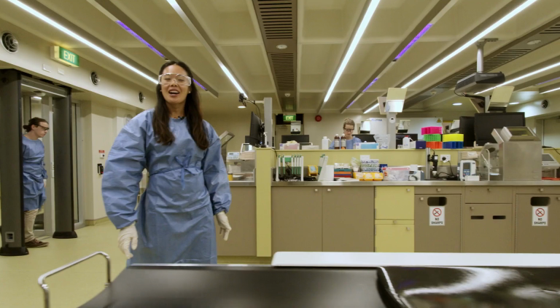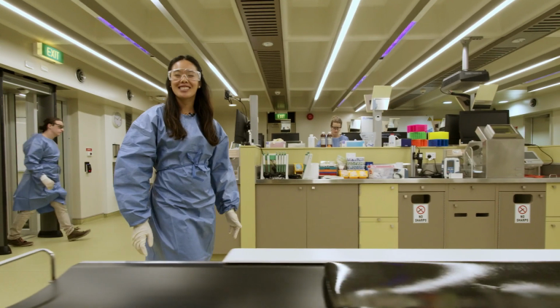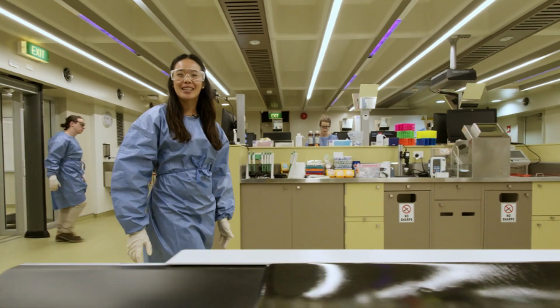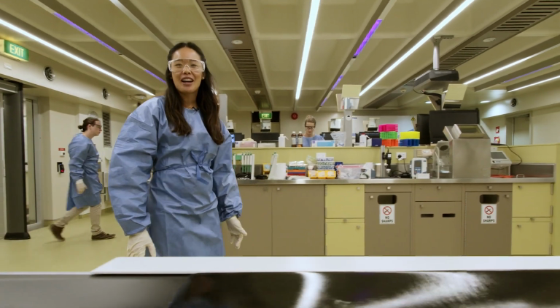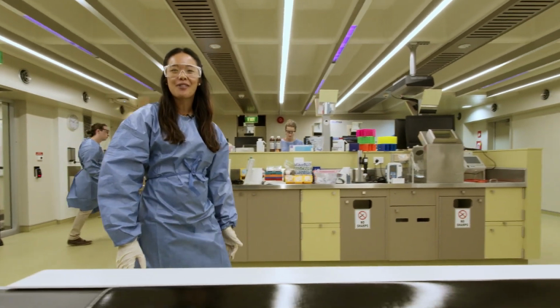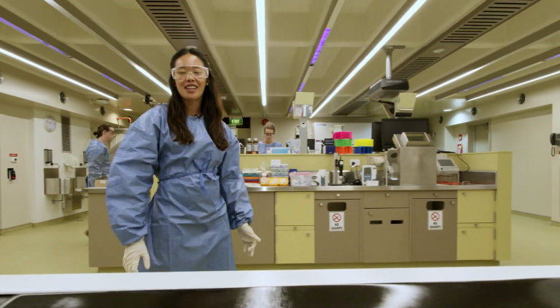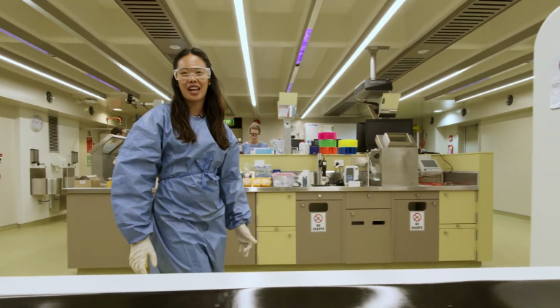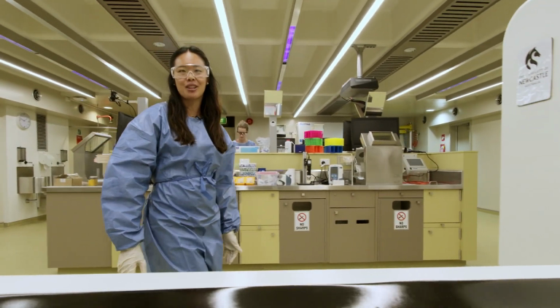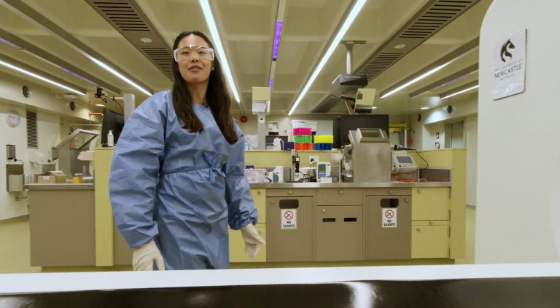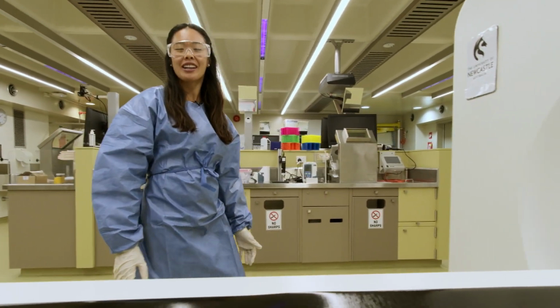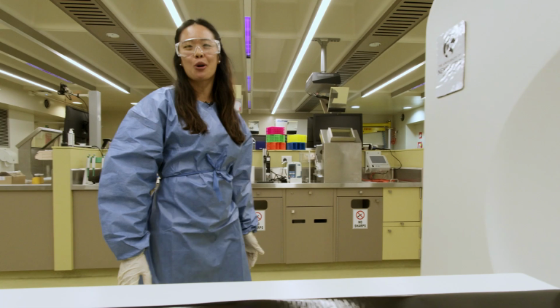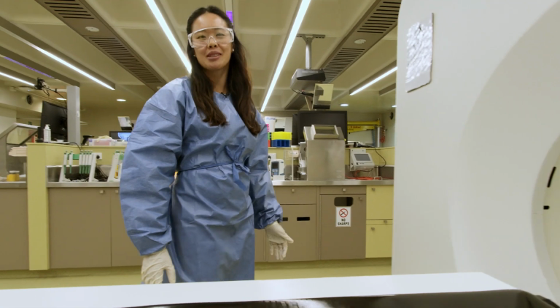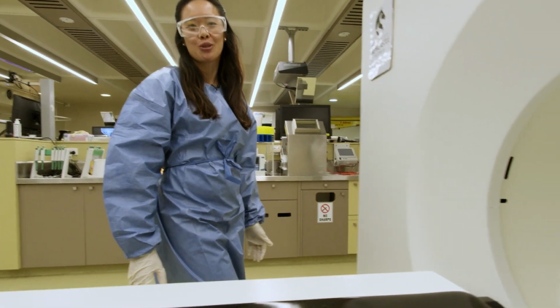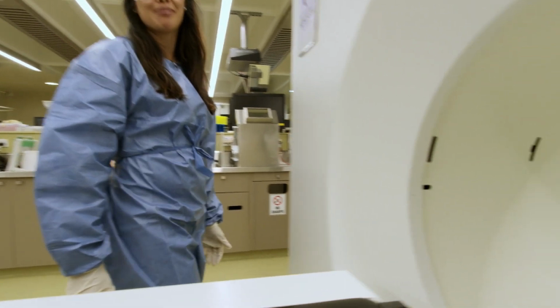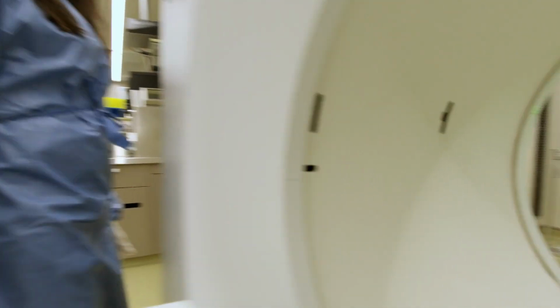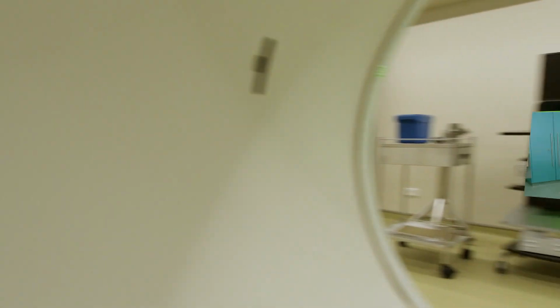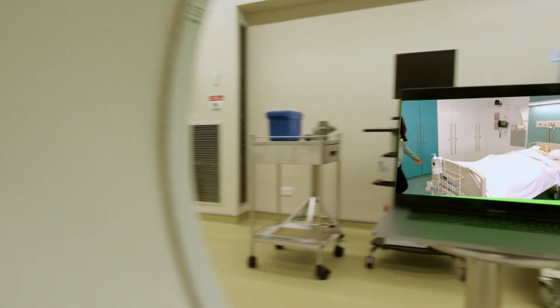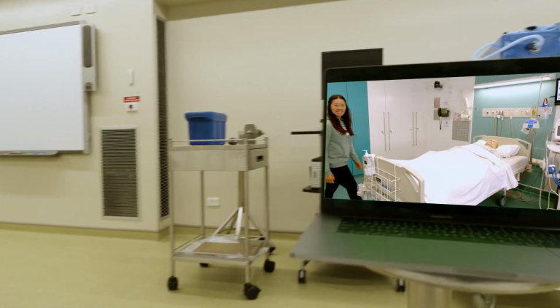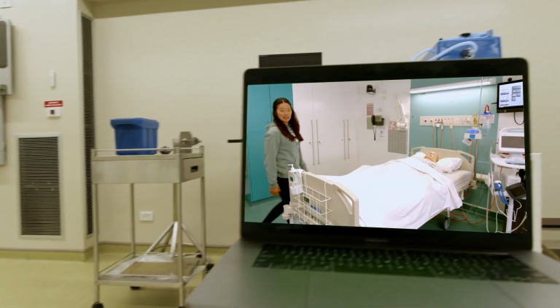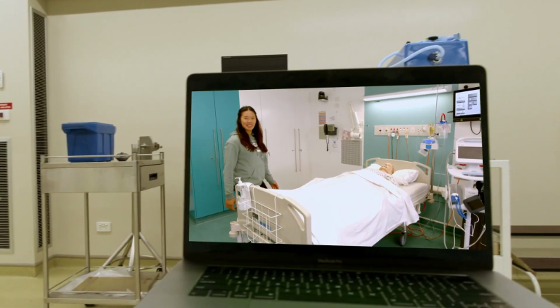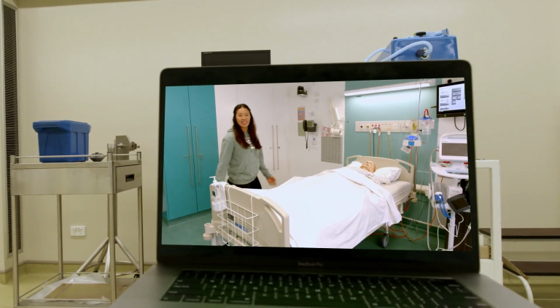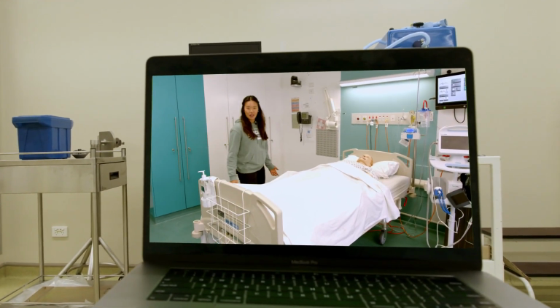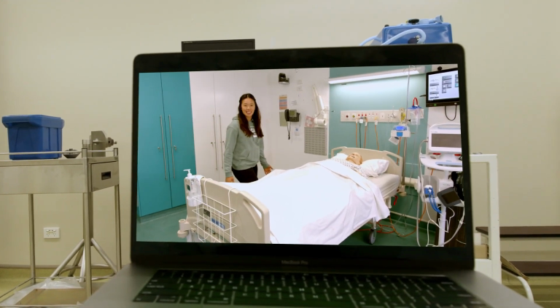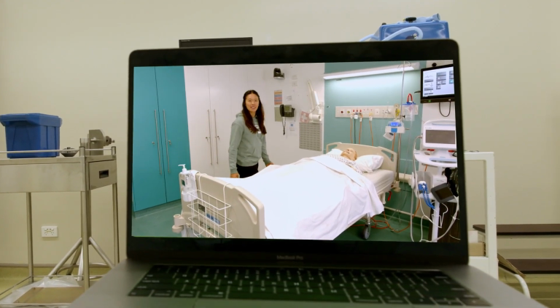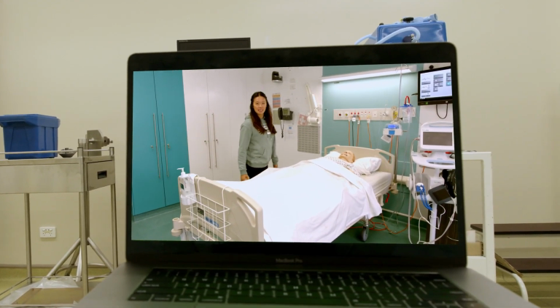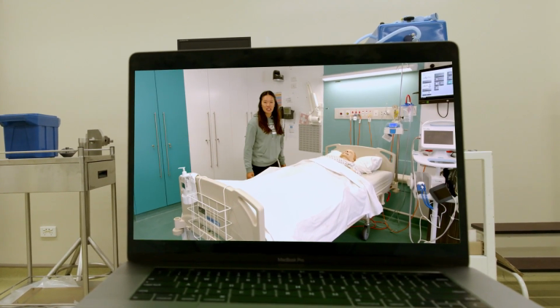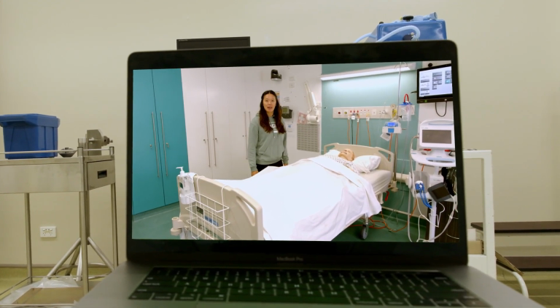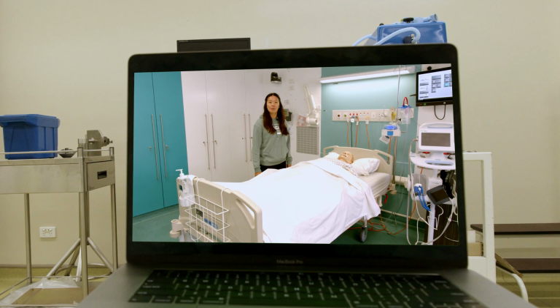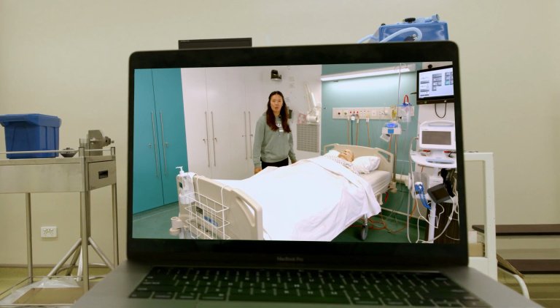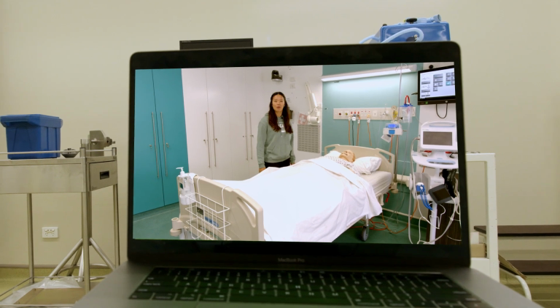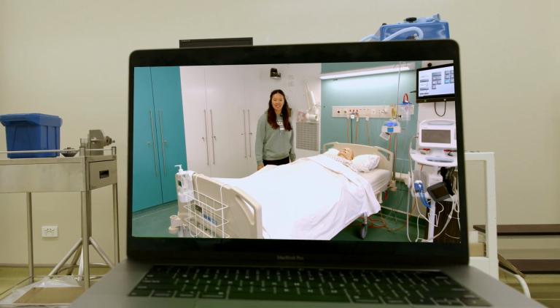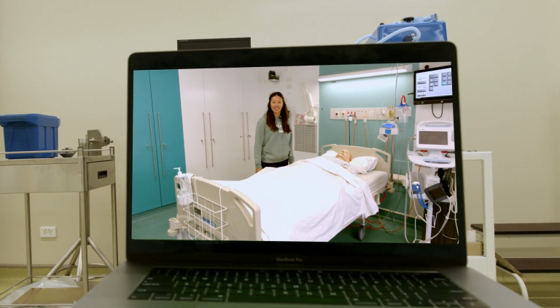Newcastle is a leading provider of health education with a variety of programs to choose from. You'll gain extensive experience in our various labs and simulation spaces before working with patients.